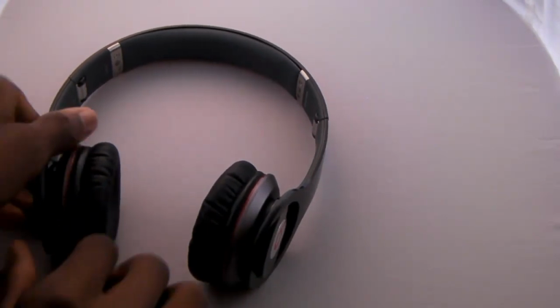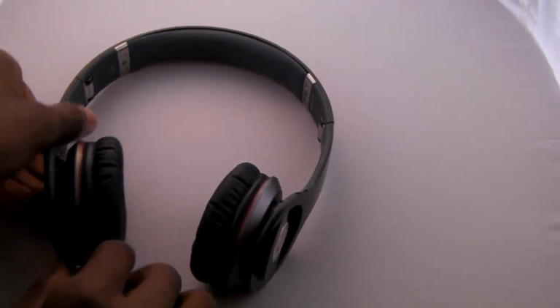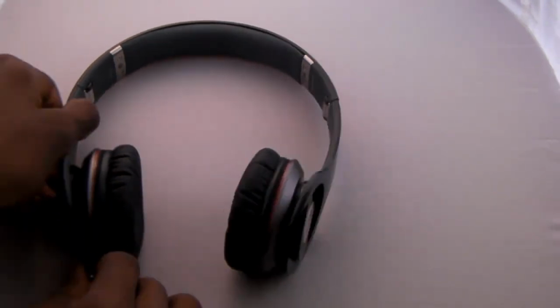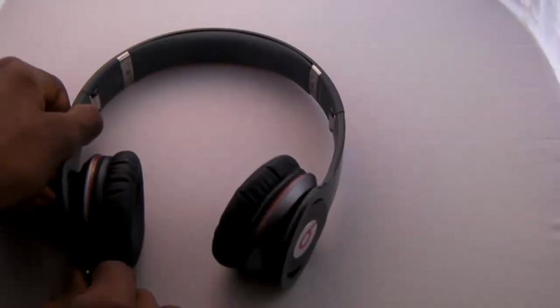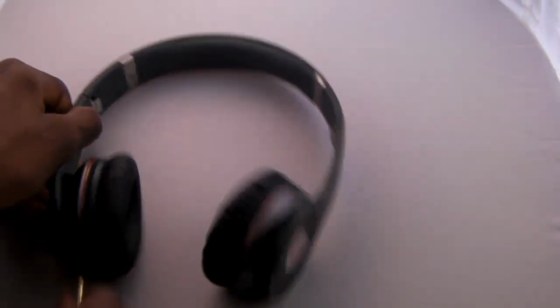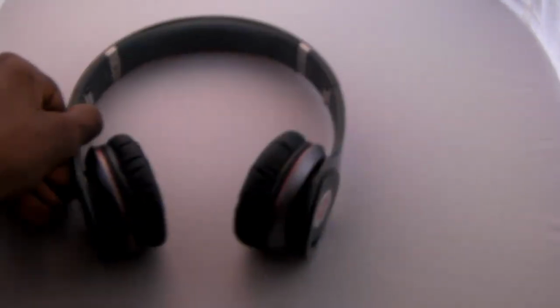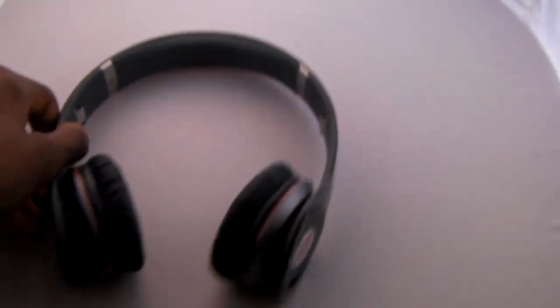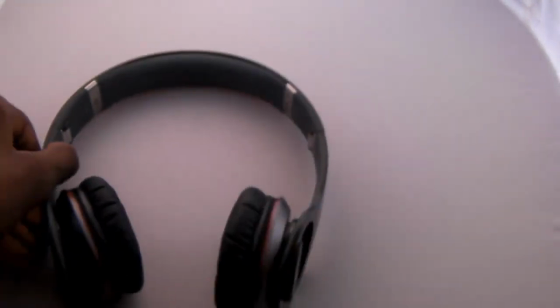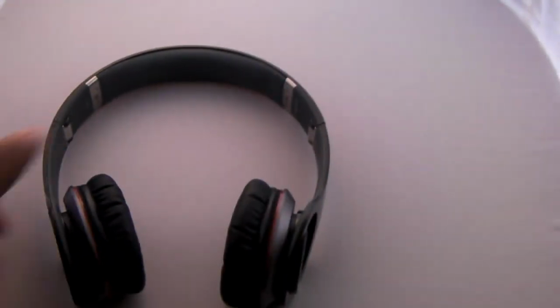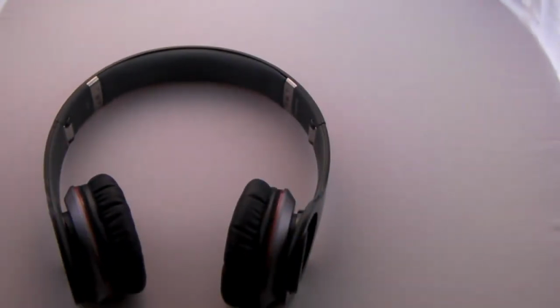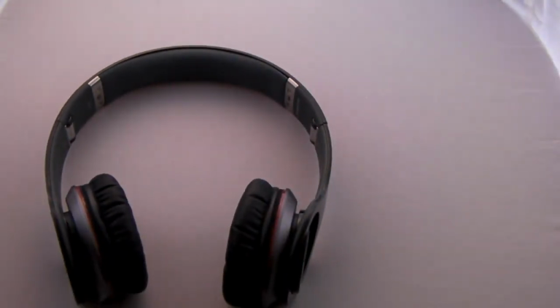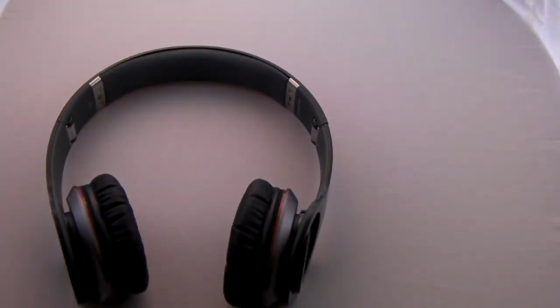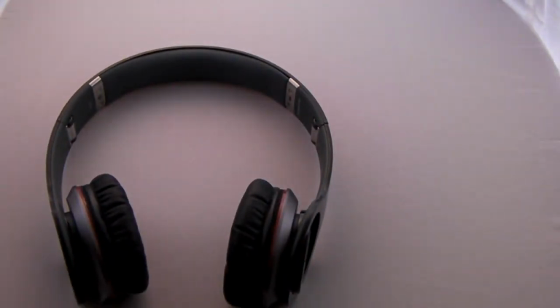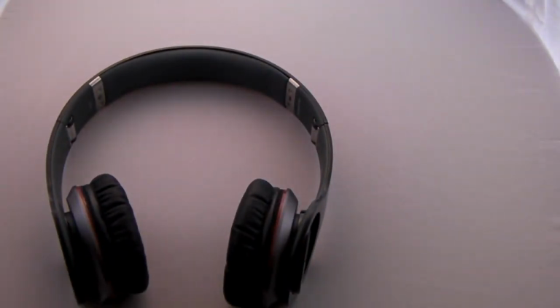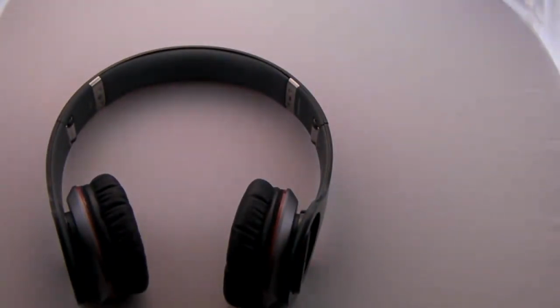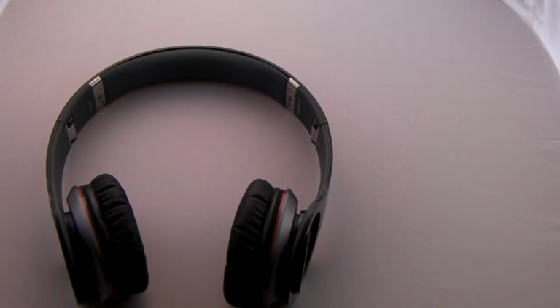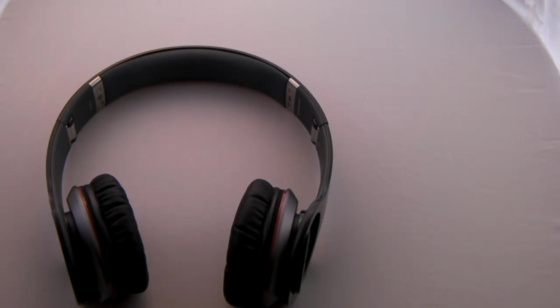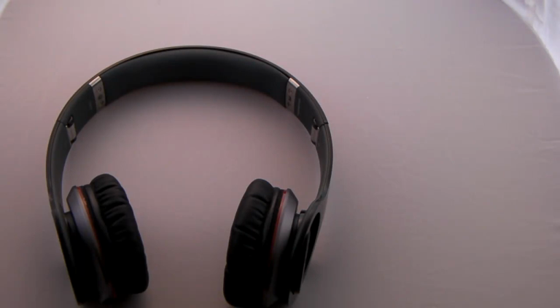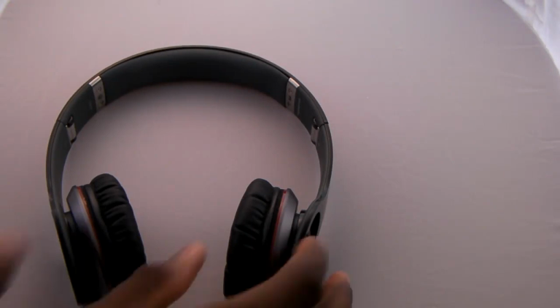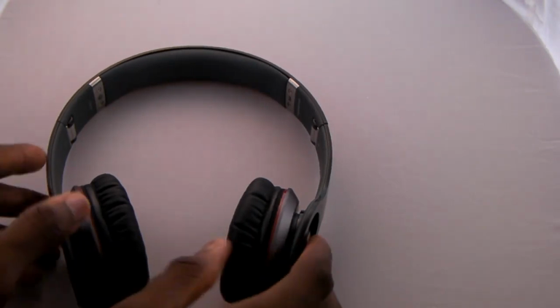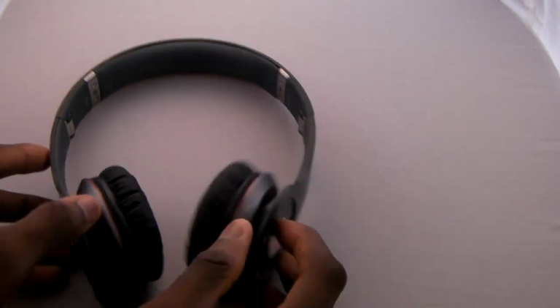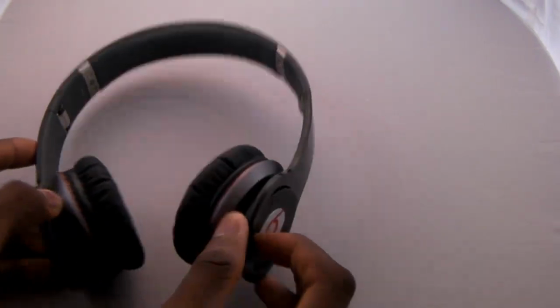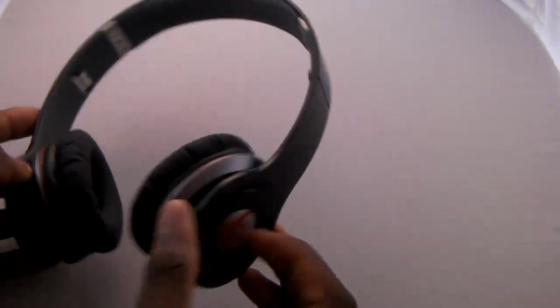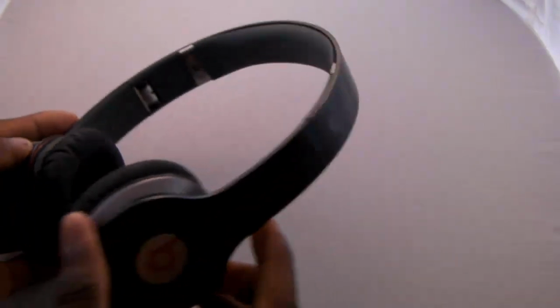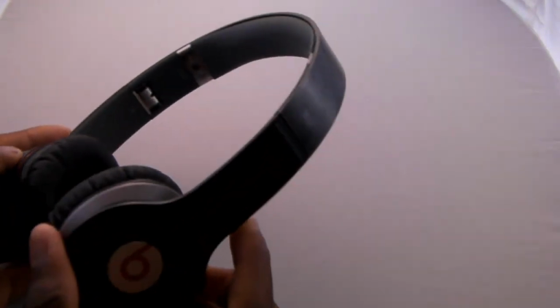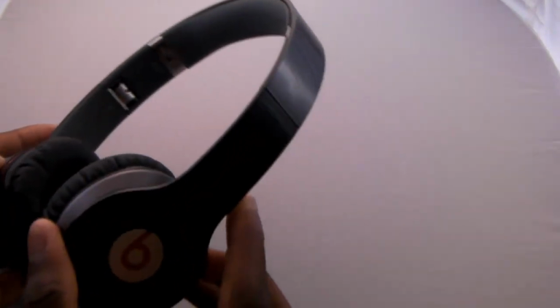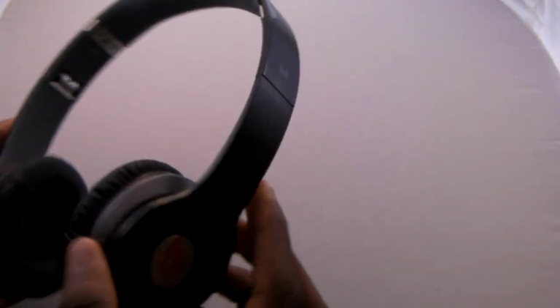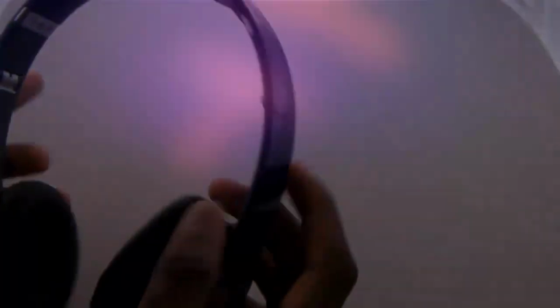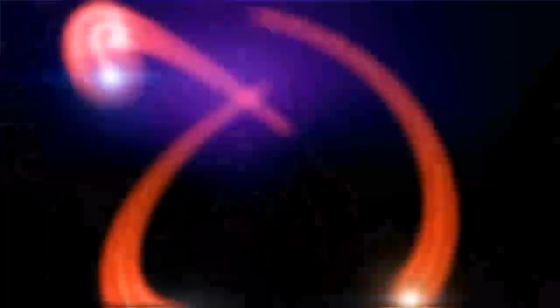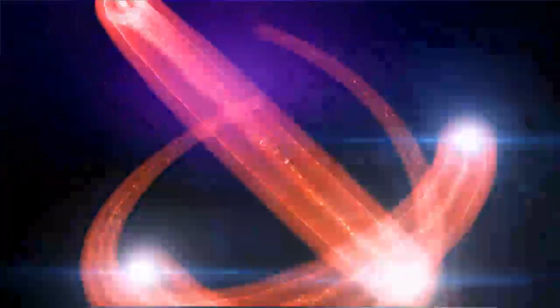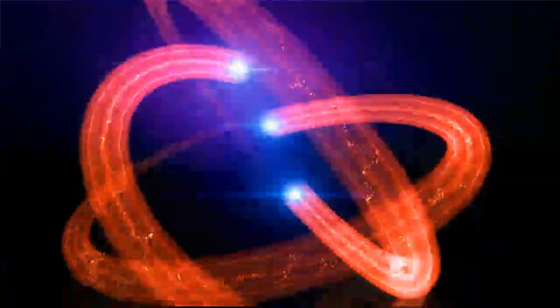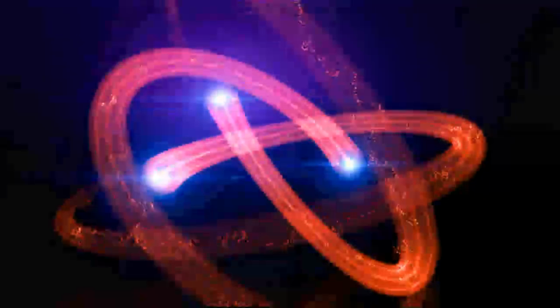In other words, if you've got durable ears and an iPod, go for these headphones. I hope I've told you all you need to know, and until next time, MKBHD signing out.